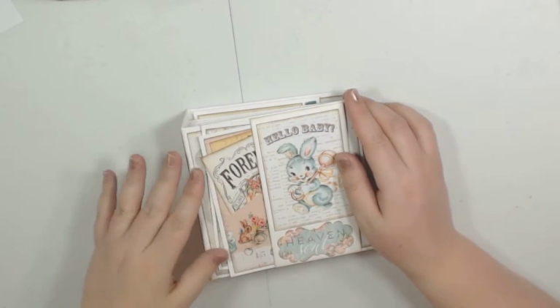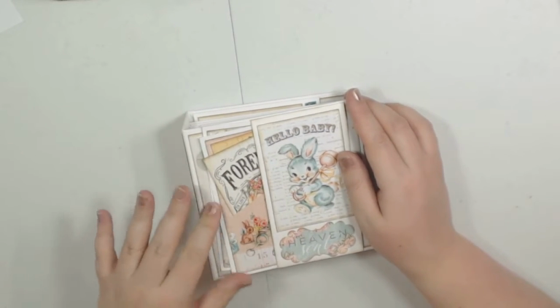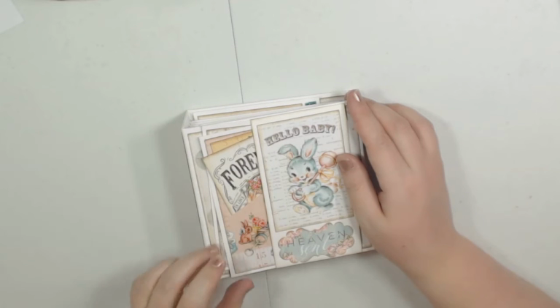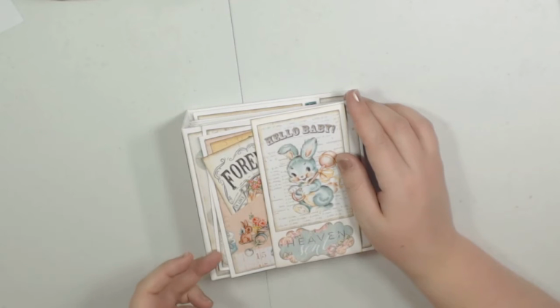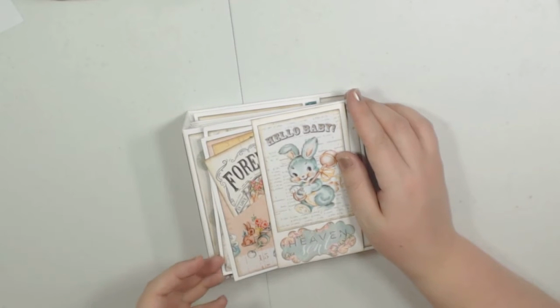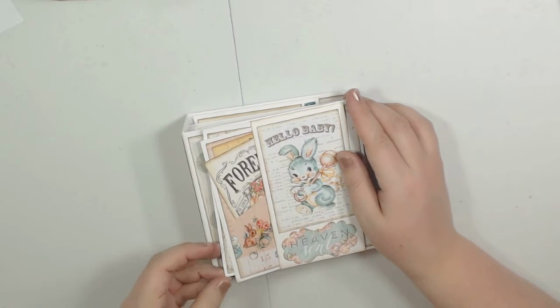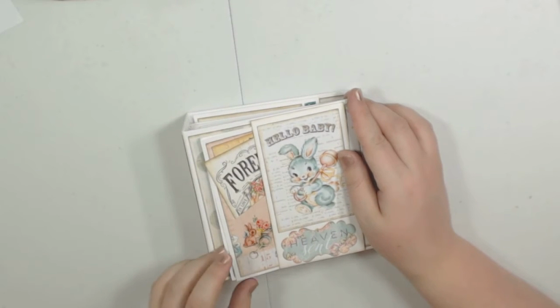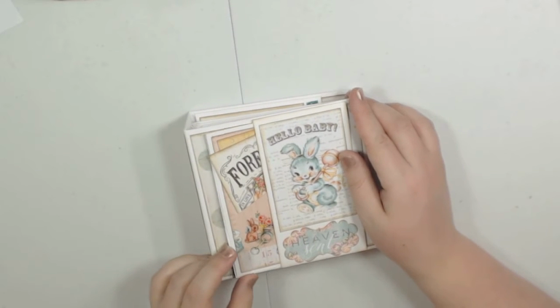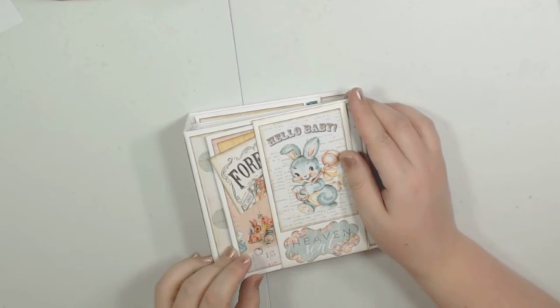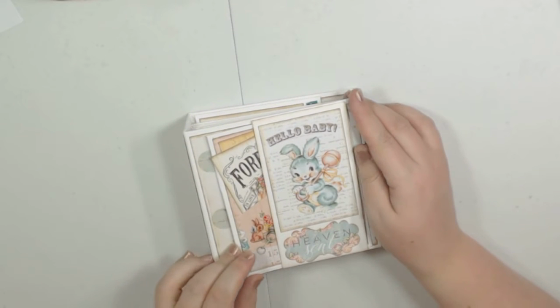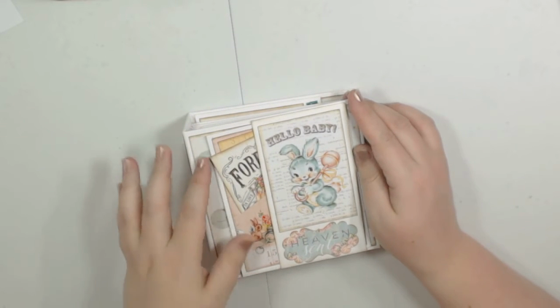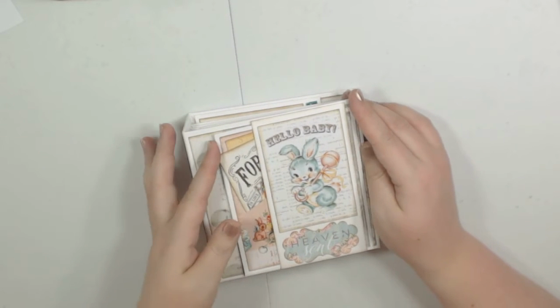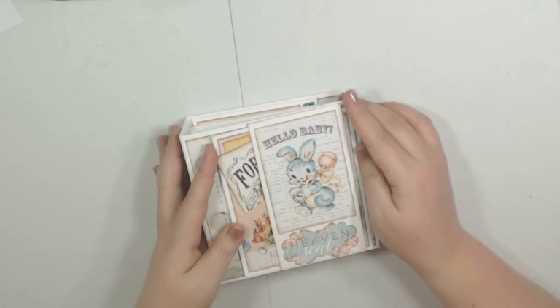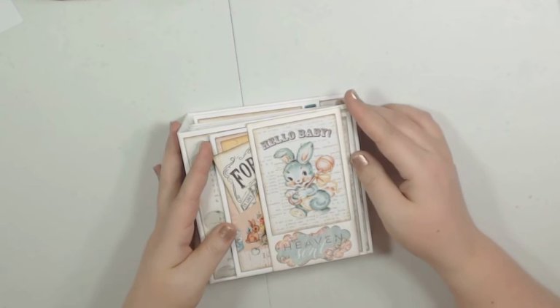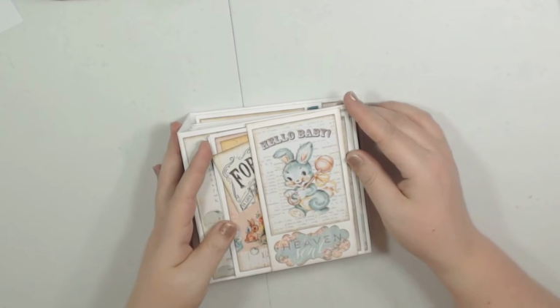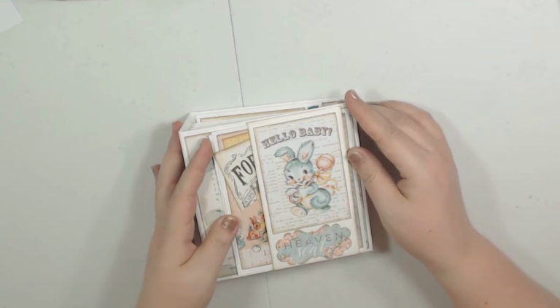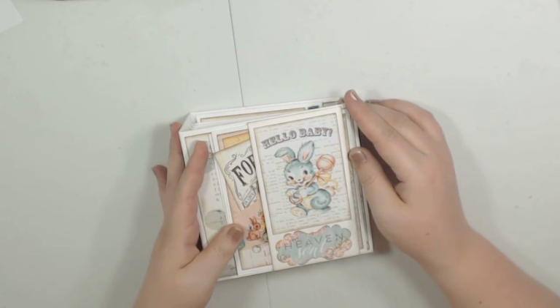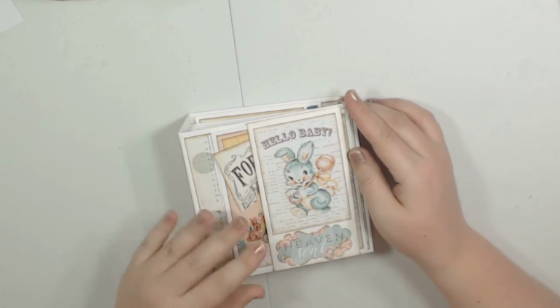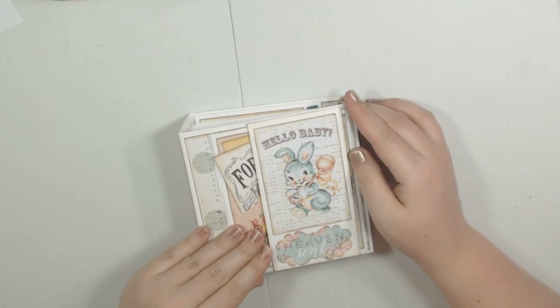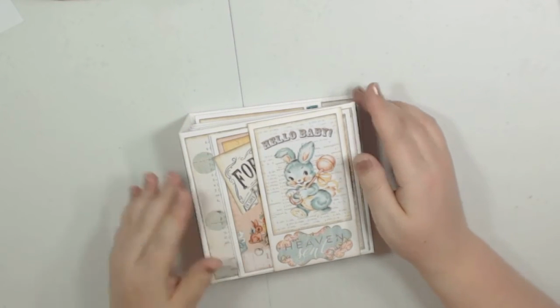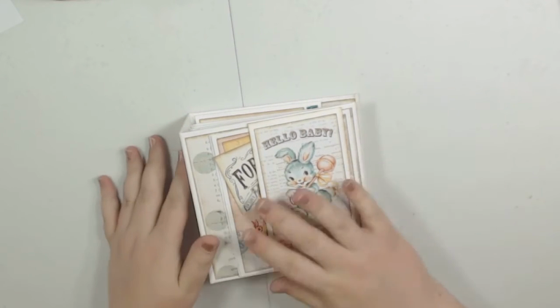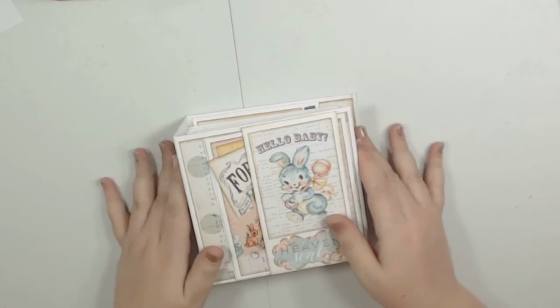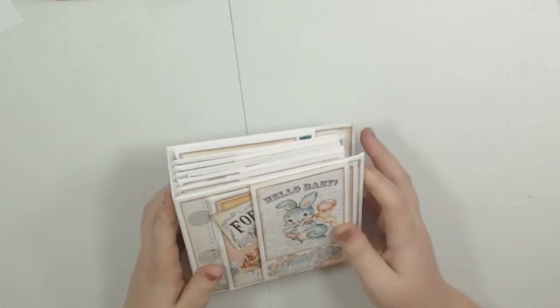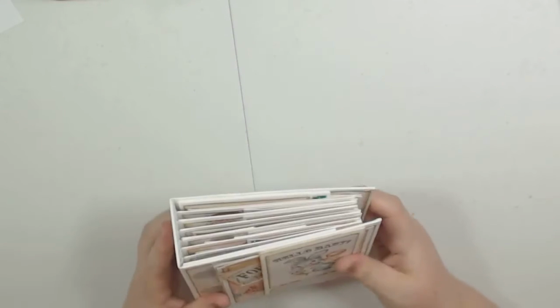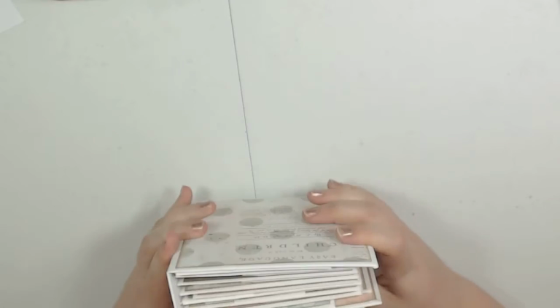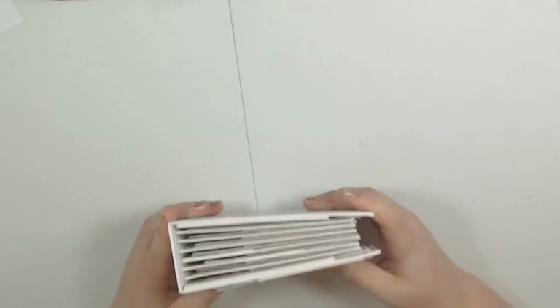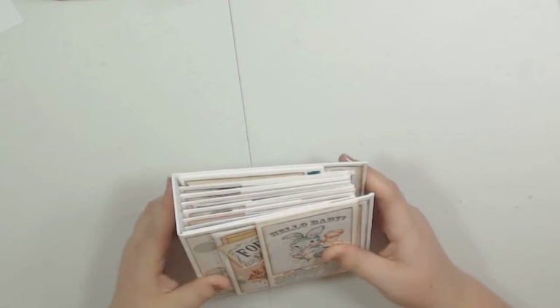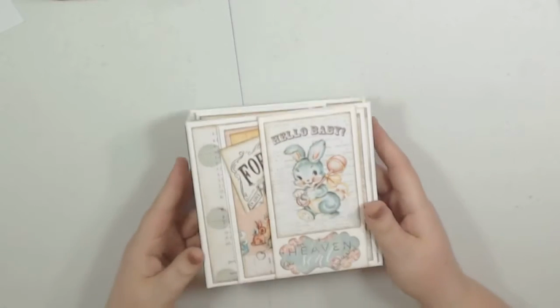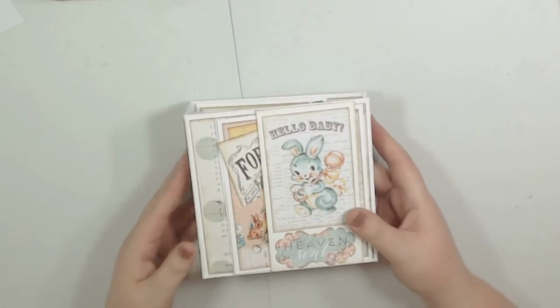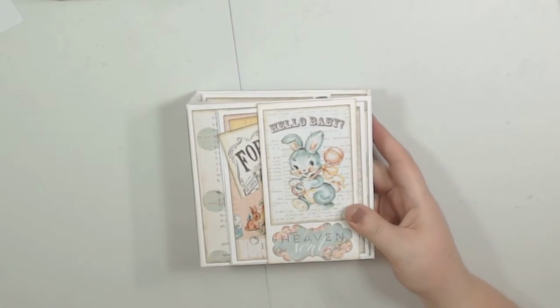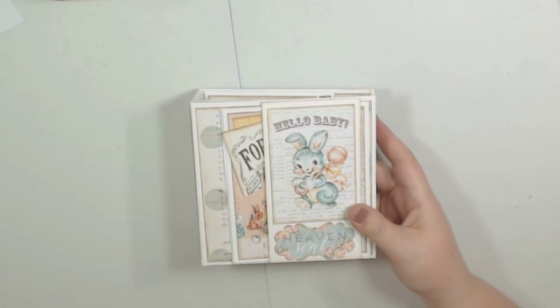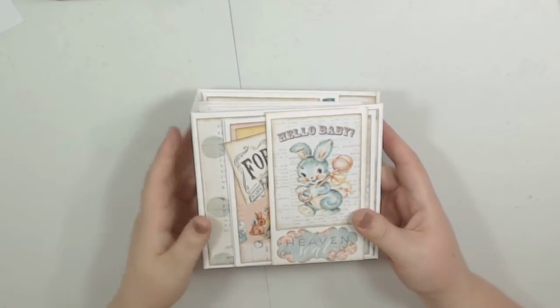The cardstock I used is from Tamara's shop — I believe it's her new cardstock because I got it in a Craftology box, and it is wonderful. It's very heavy duty and just great quality.